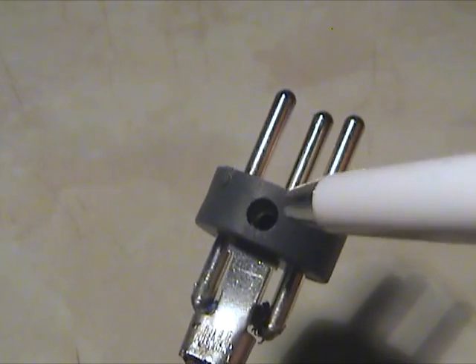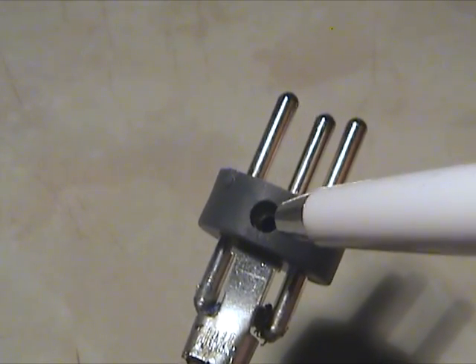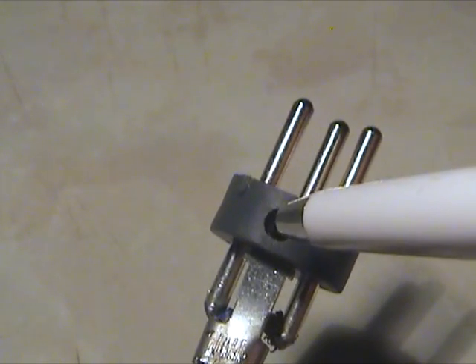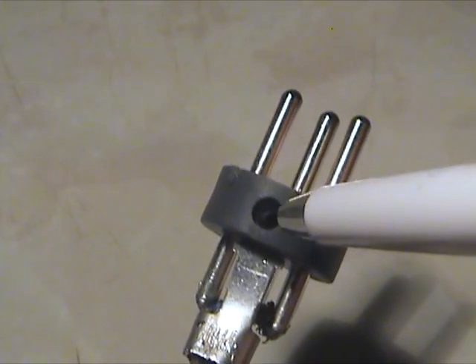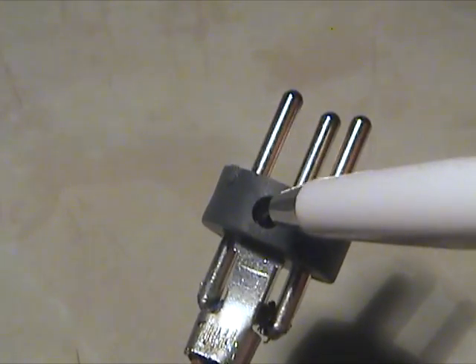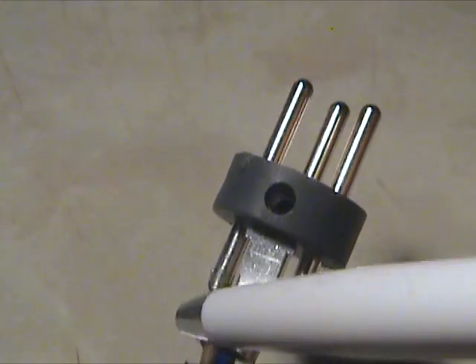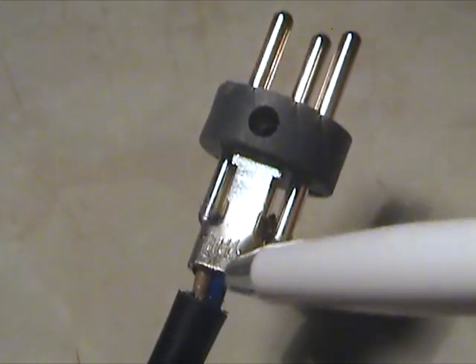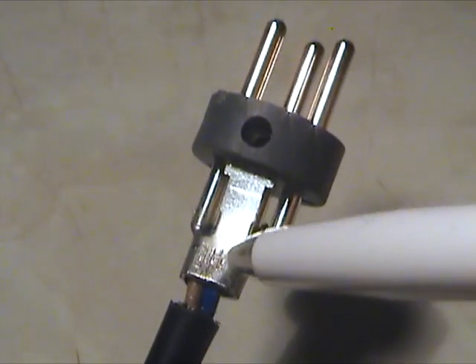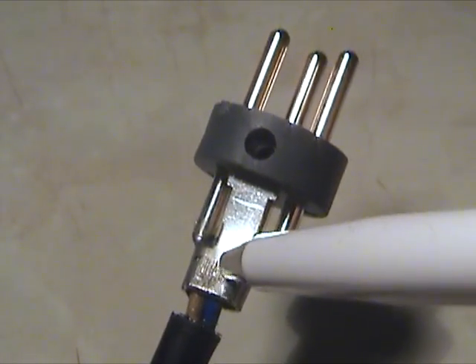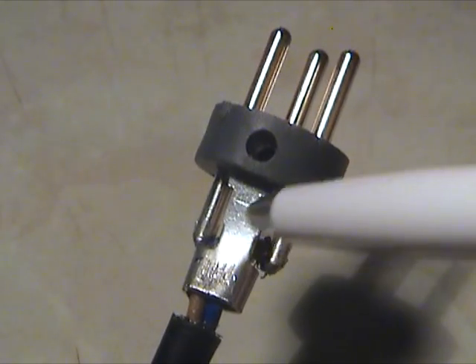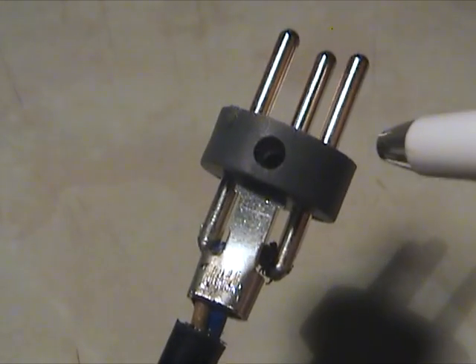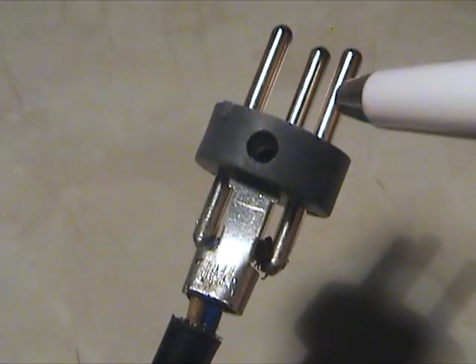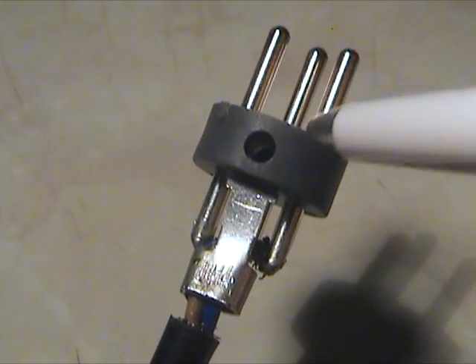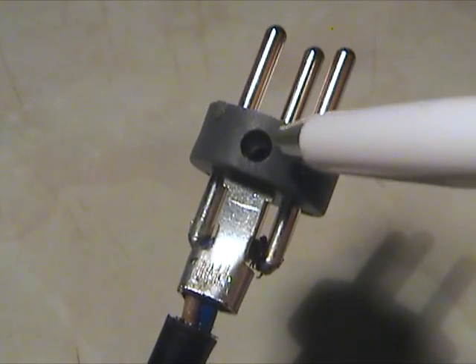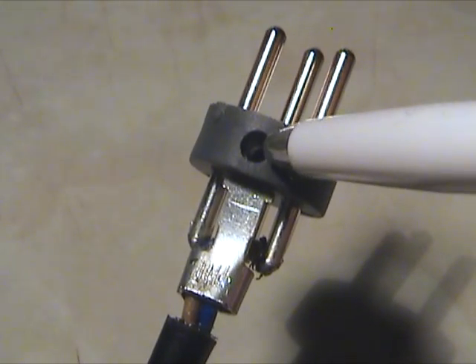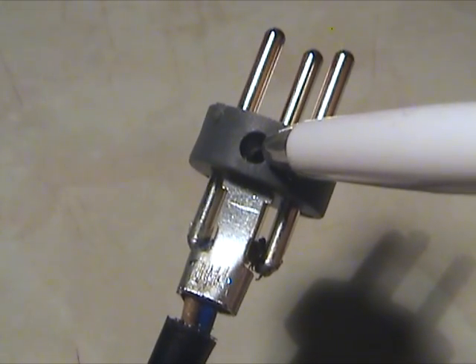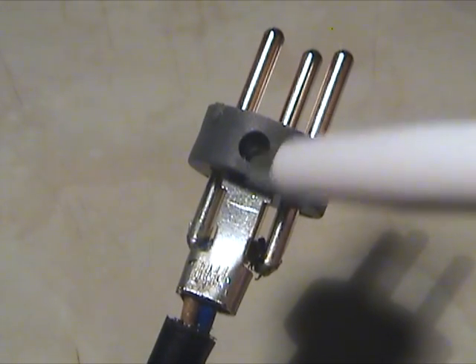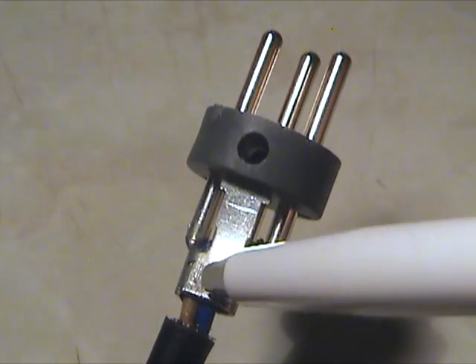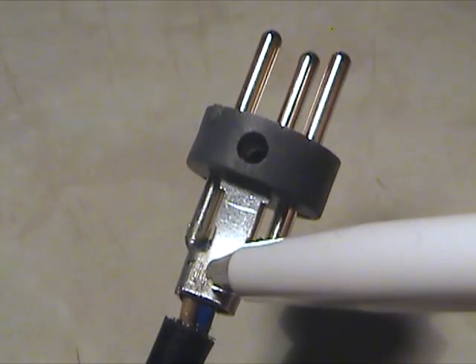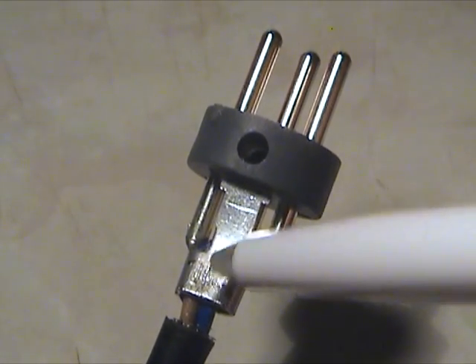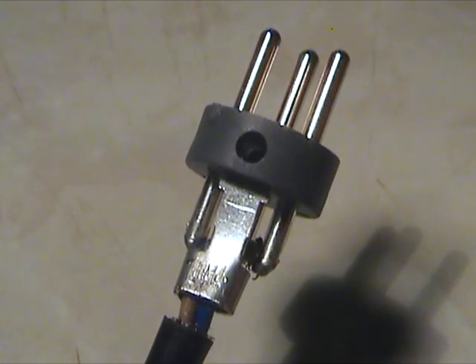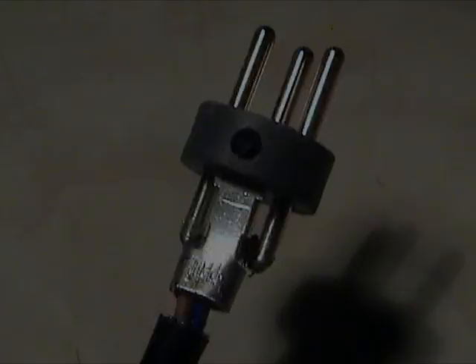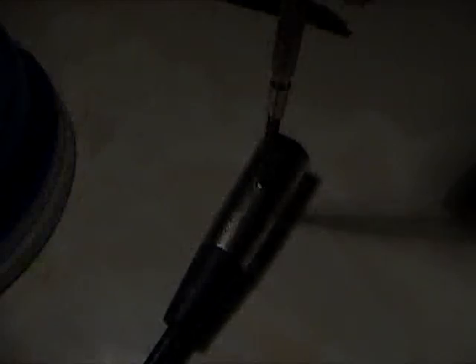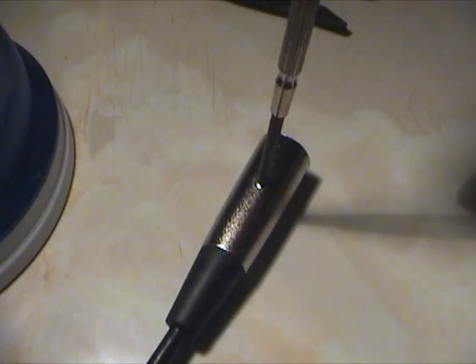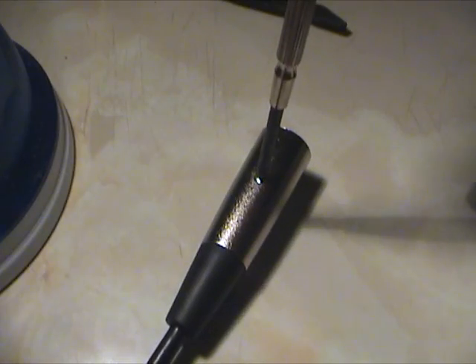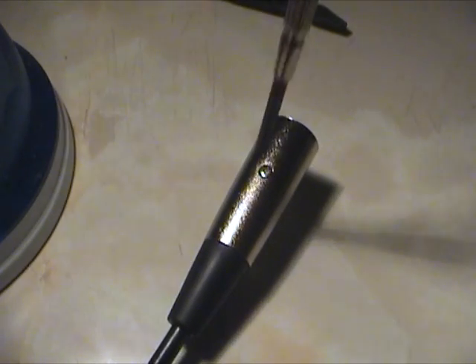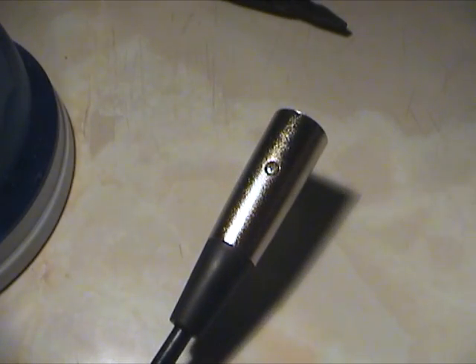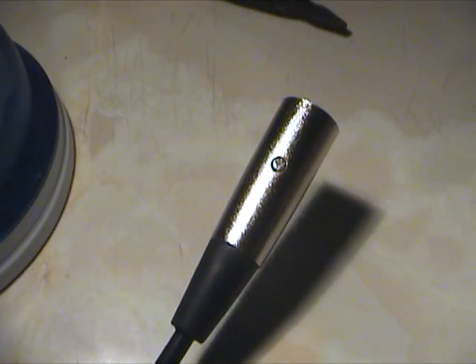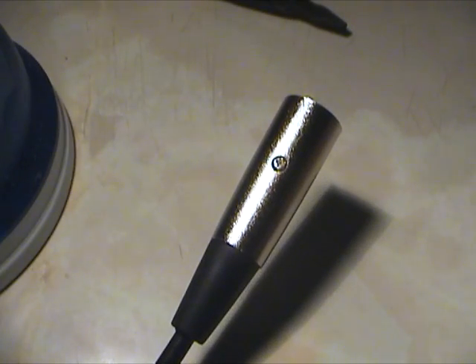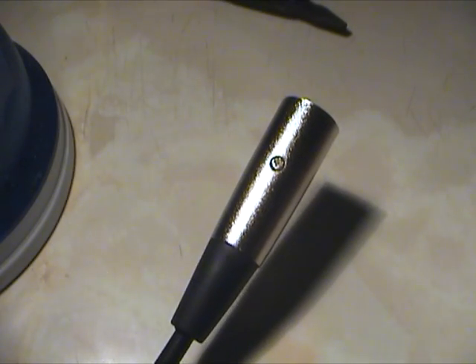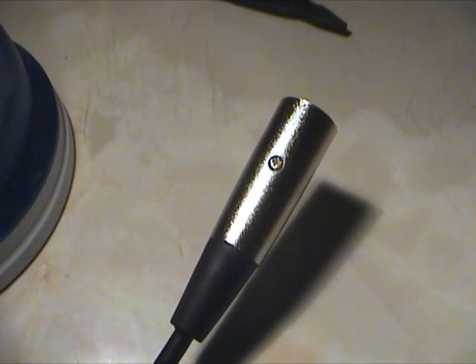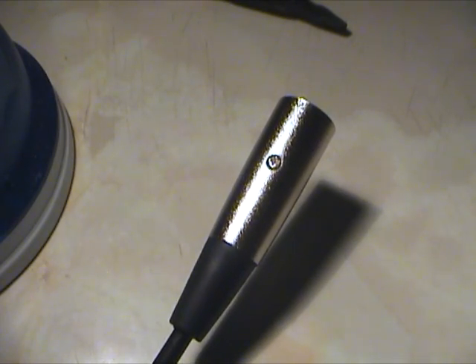The screw thread inside this hole is part of this piece of metal. So when the screw is in this hole, it is in contact with the cable grip. And therefore, so is the metal shroud of the XLR connector.